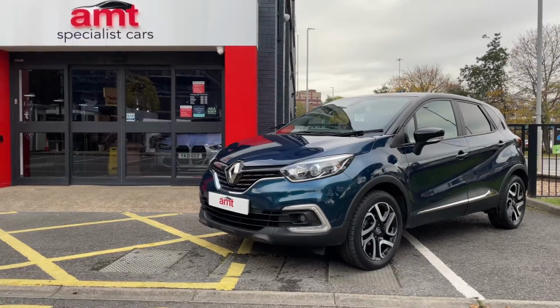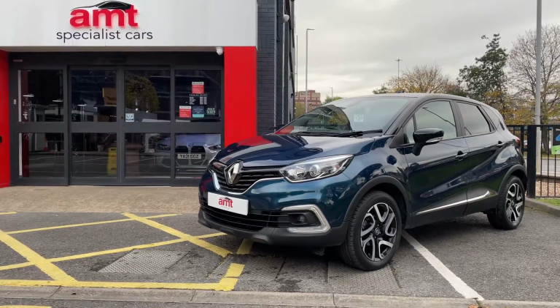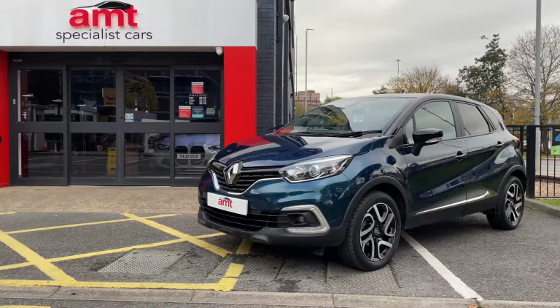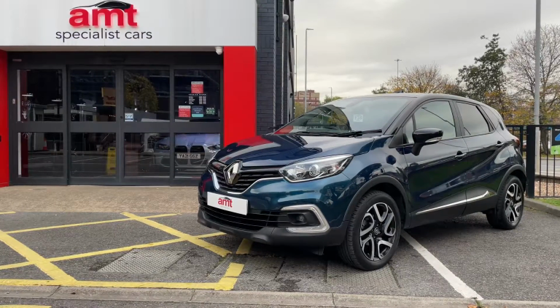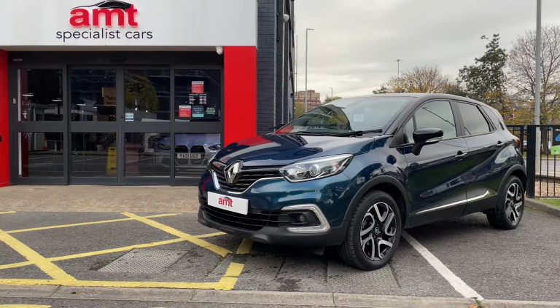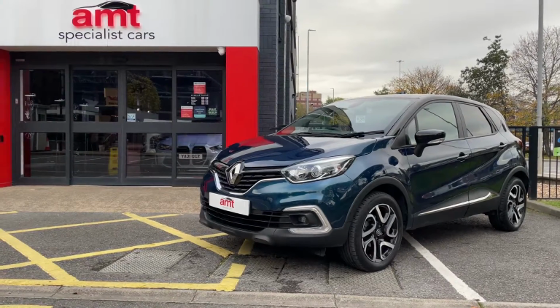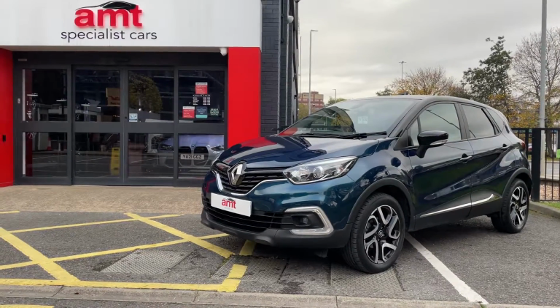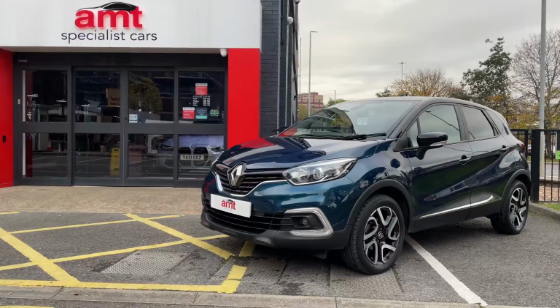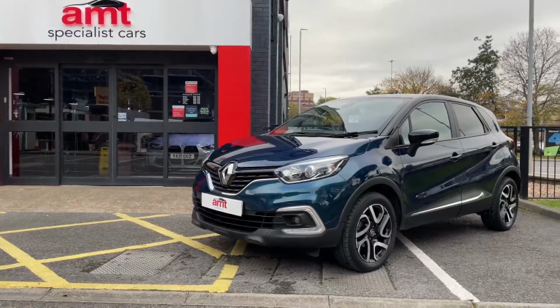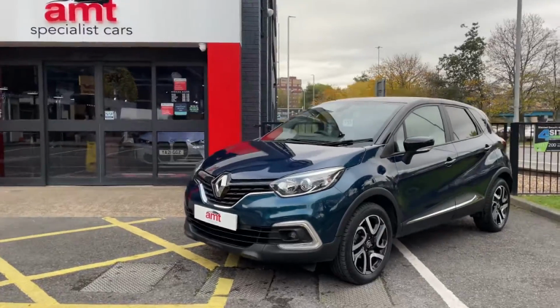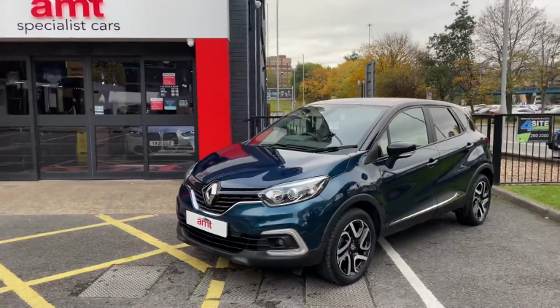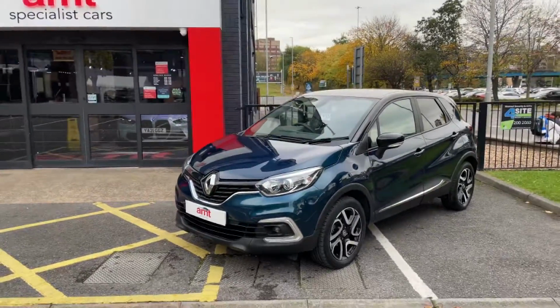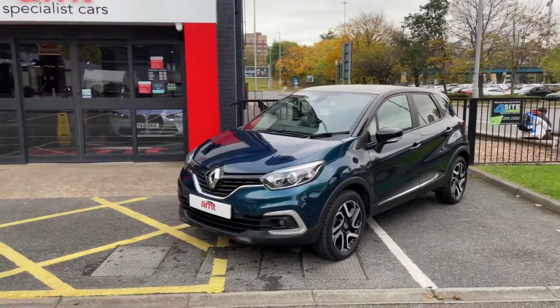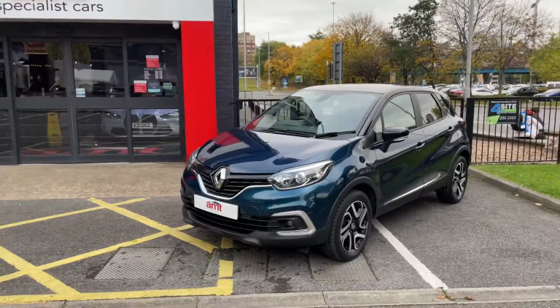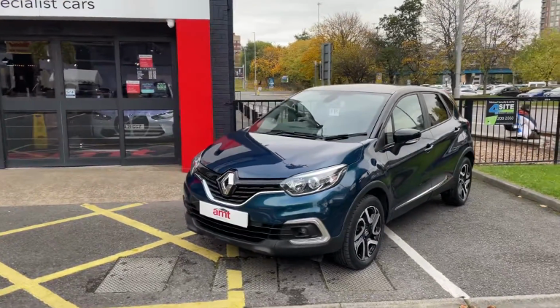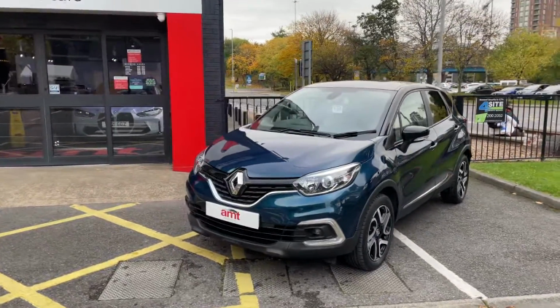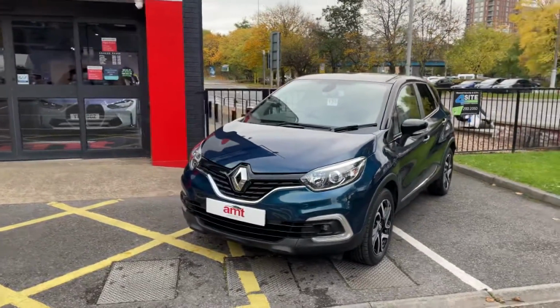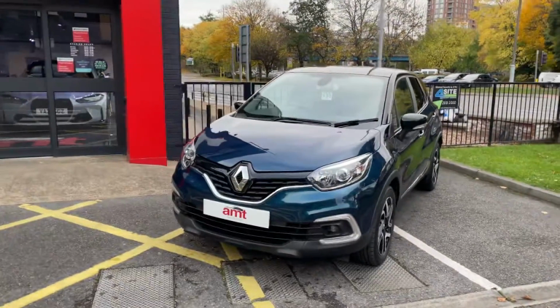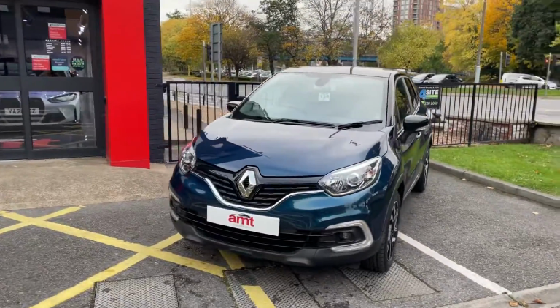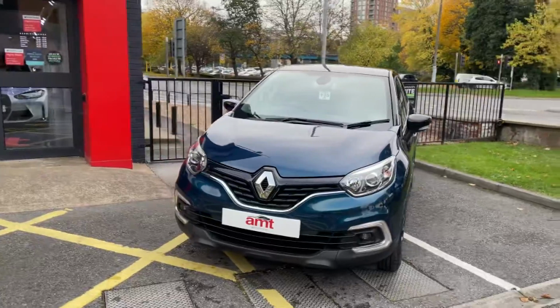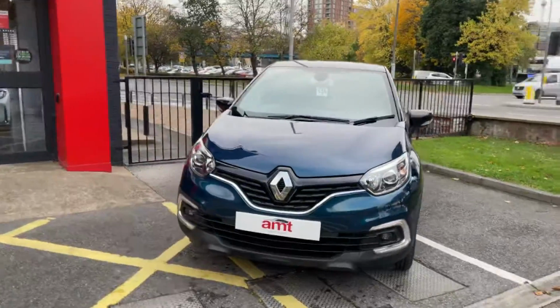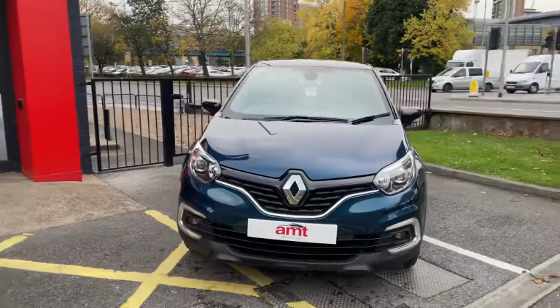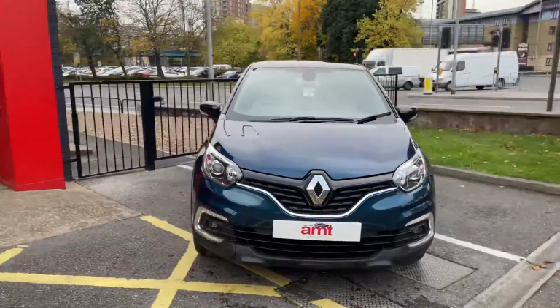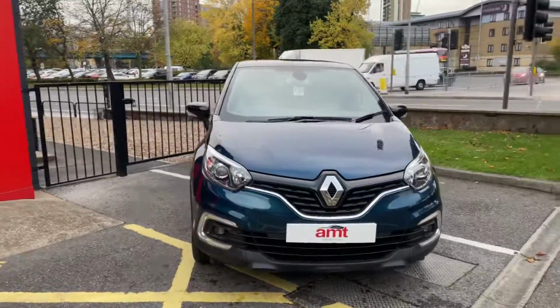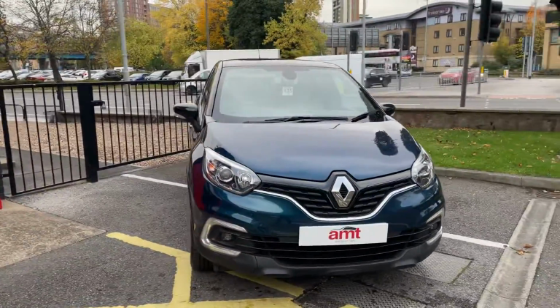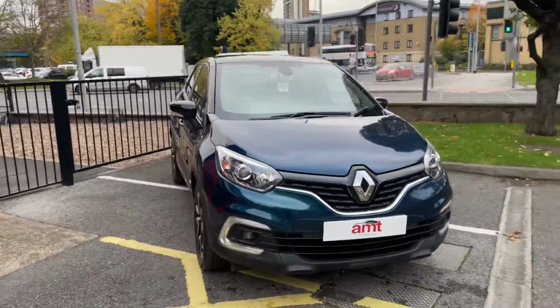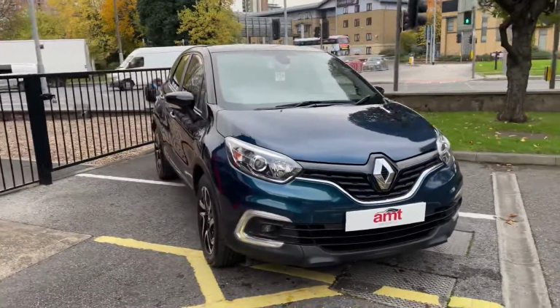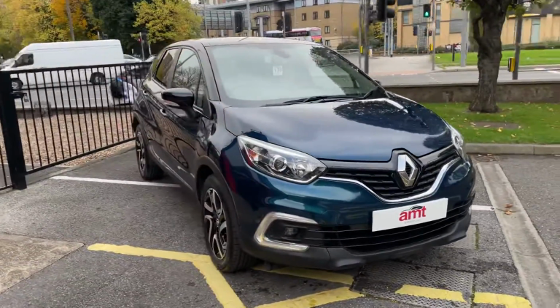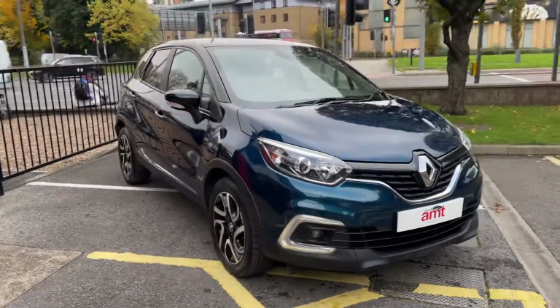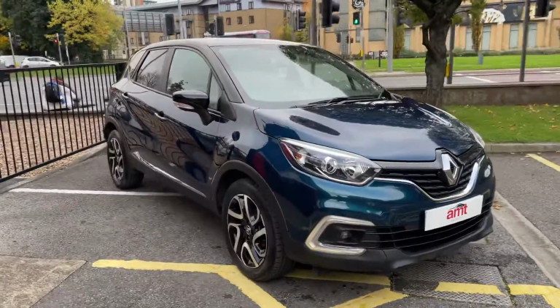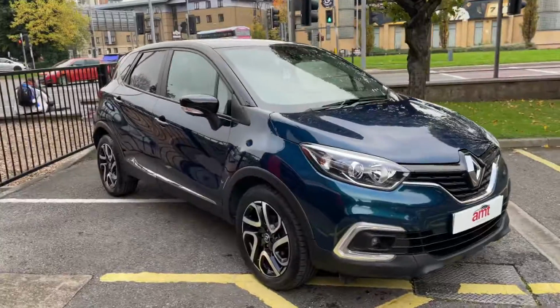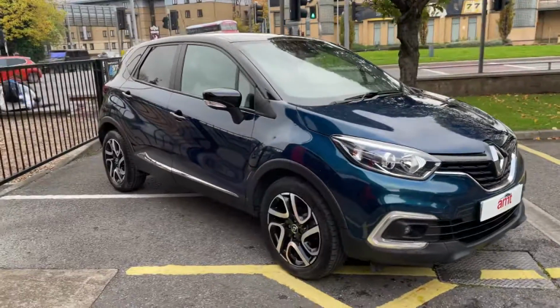Hello everyone, another warm welcome from everybody here at AMT, where we recognize any fine example of a car. Sat in front of you there's no finer example of a Renault Captur — what a nice little car this is.